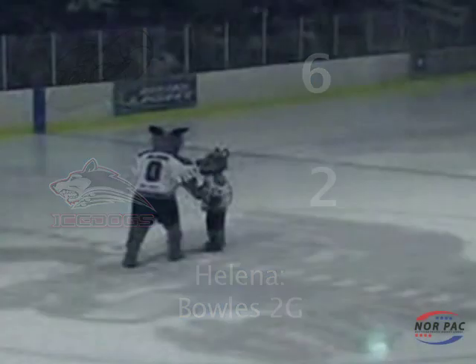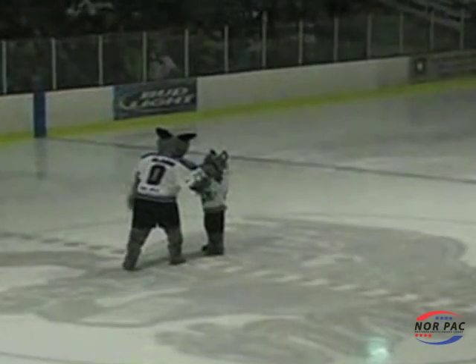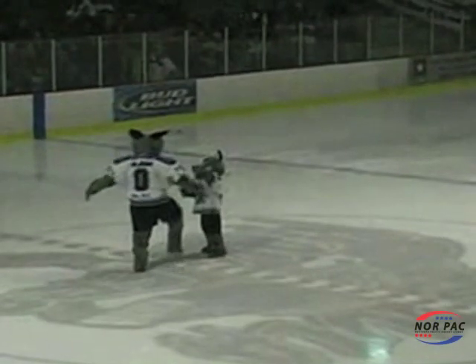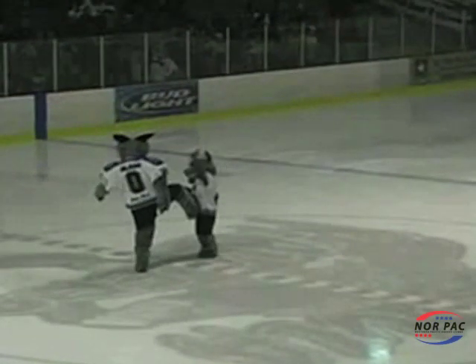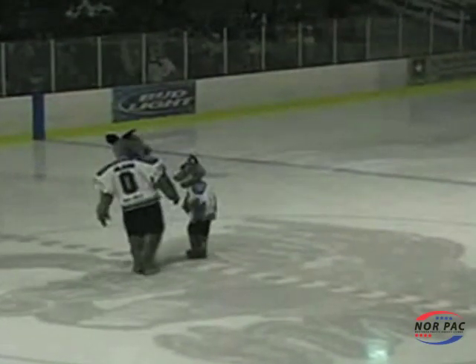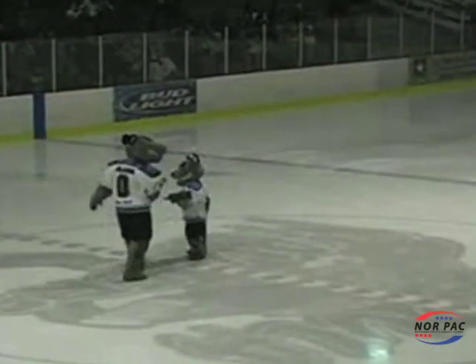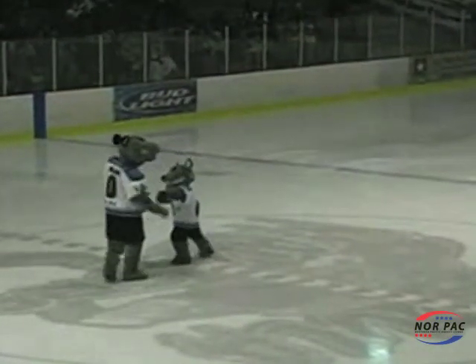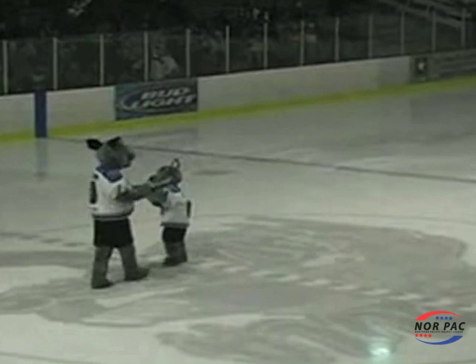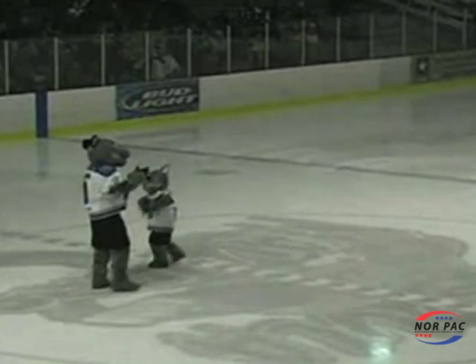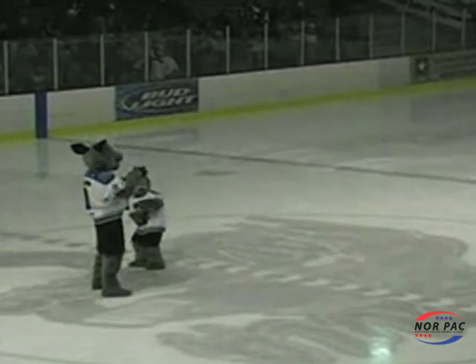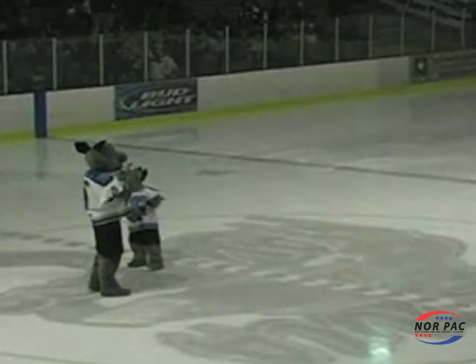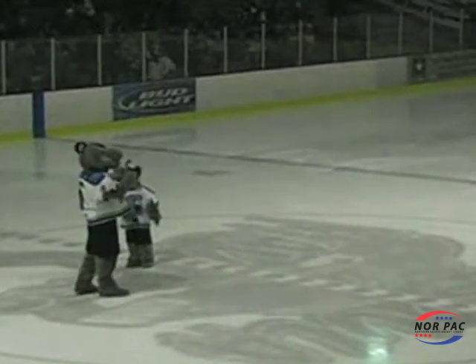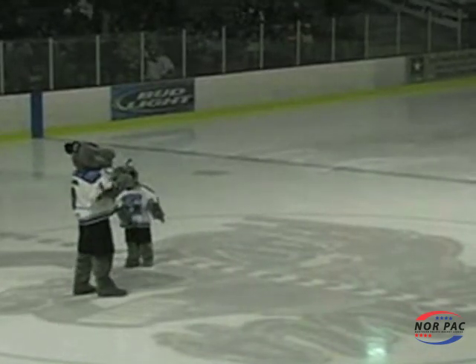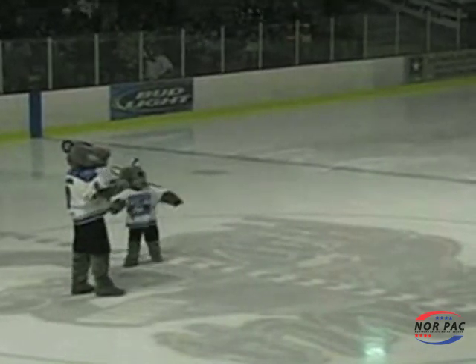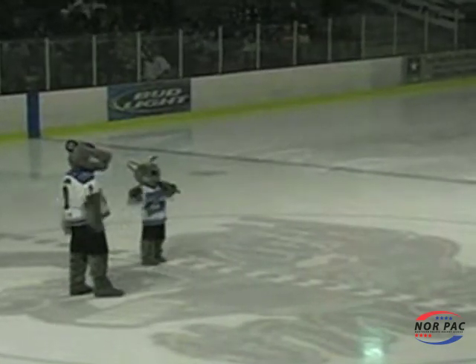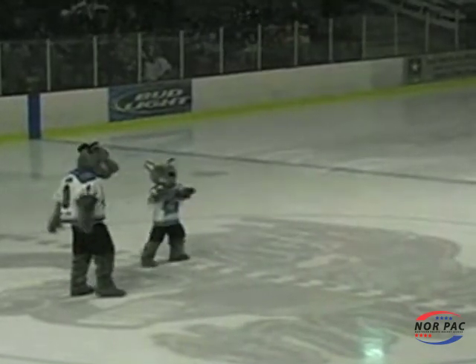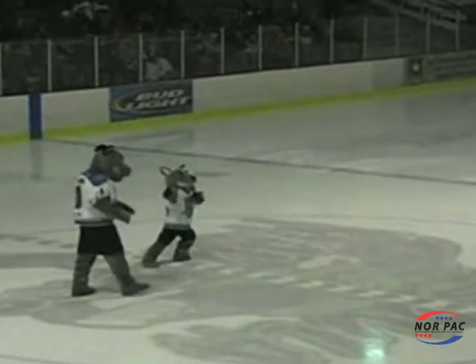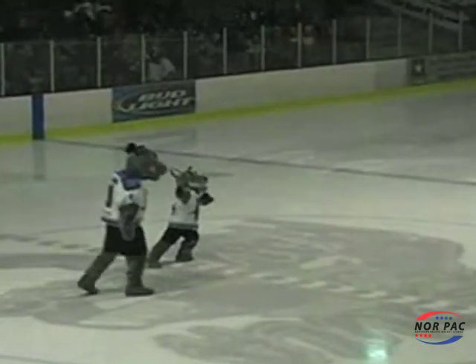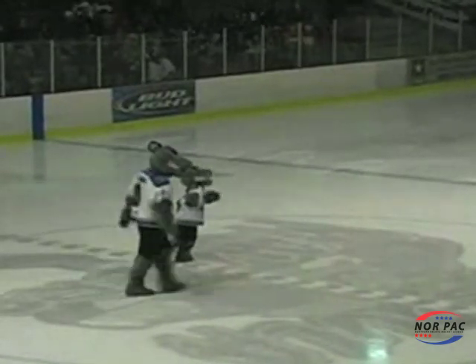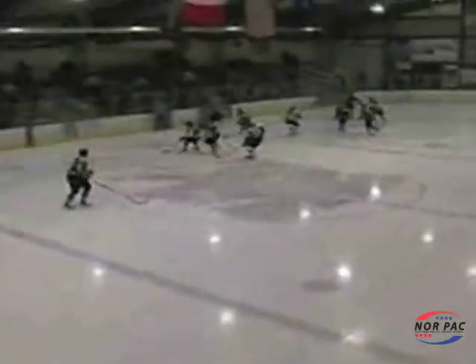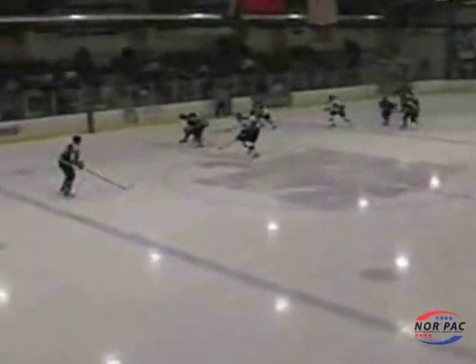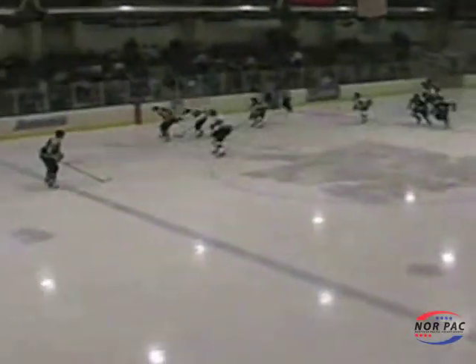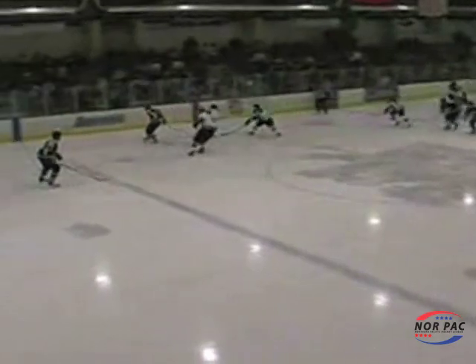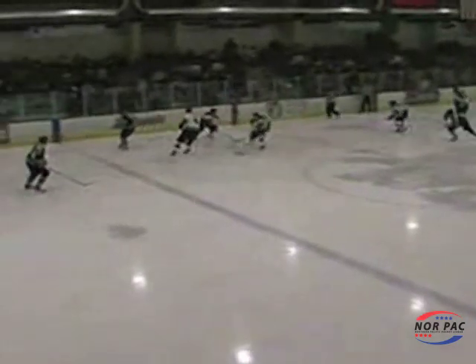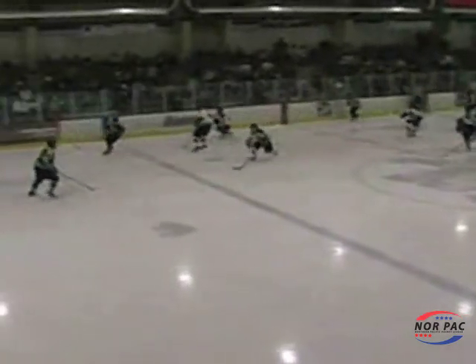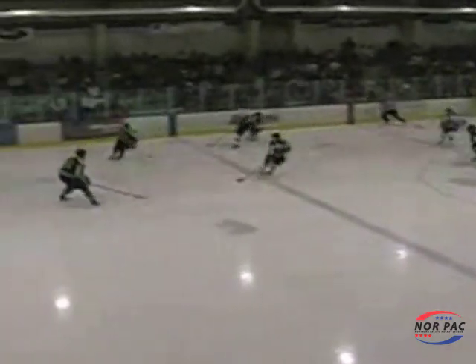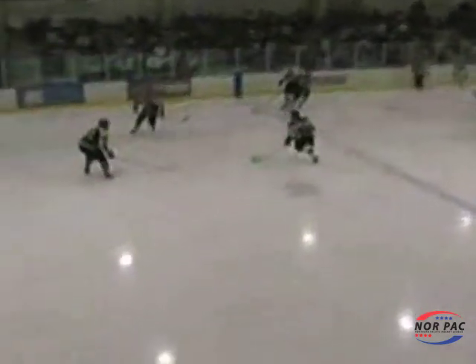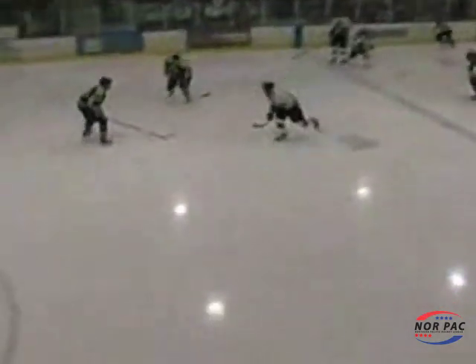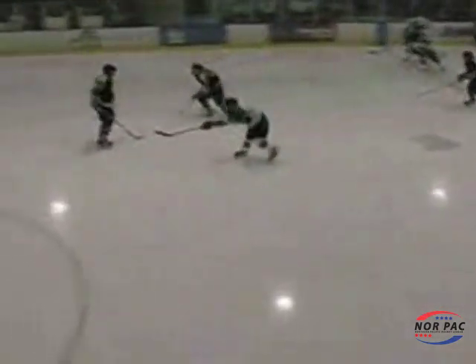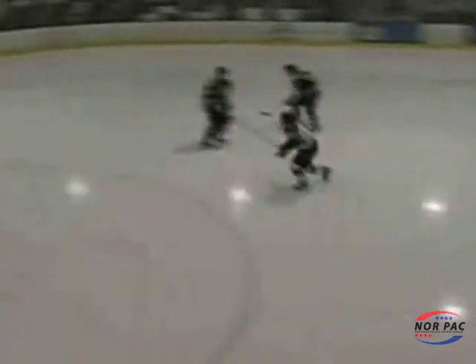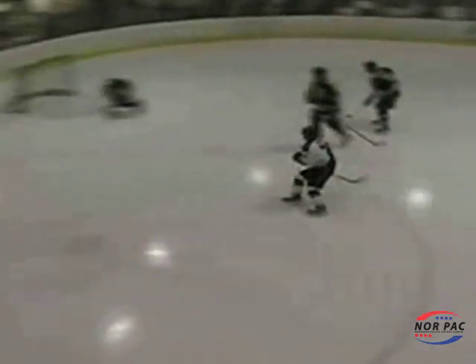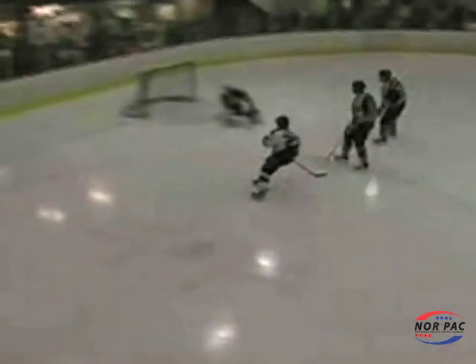Slash and mini slash getting the crowd pumped up before the Missoula Maulers vs. Yellowstone Quake game on December 4th at the Glacier Ice Room. Zach Obel put the Maulers up 1-0 as he gets the puck past Alex Stedler.